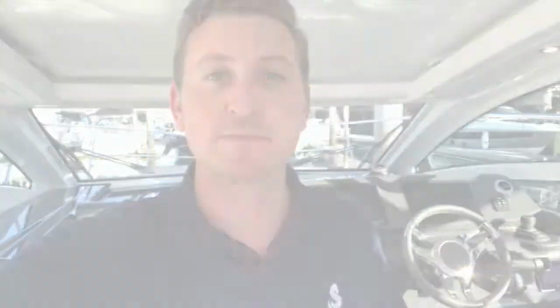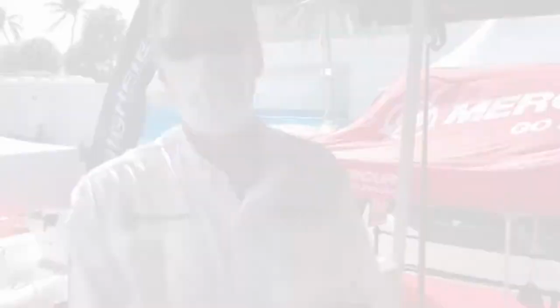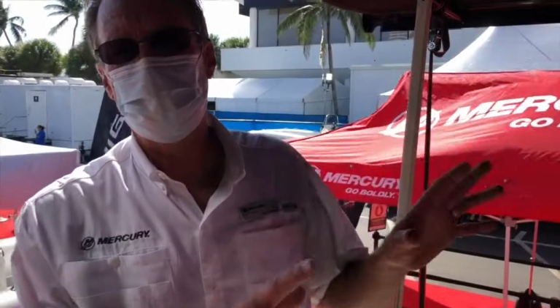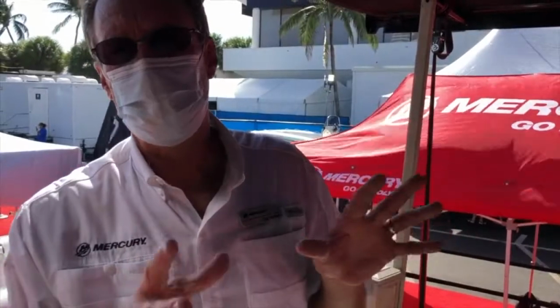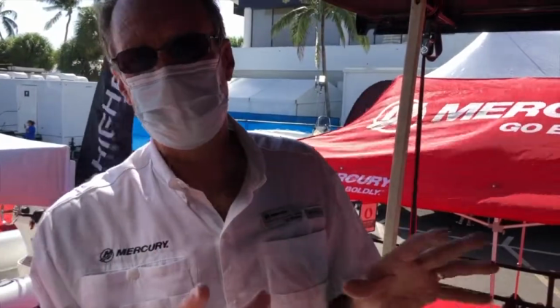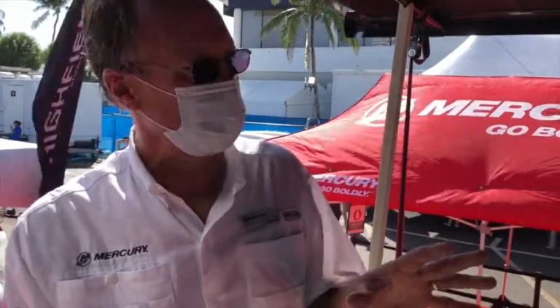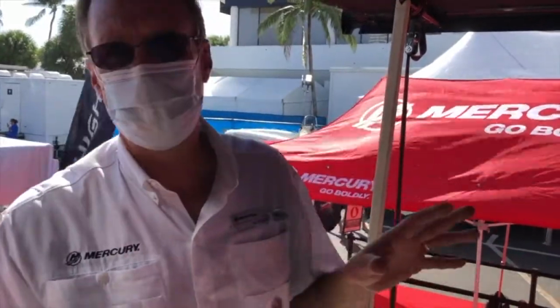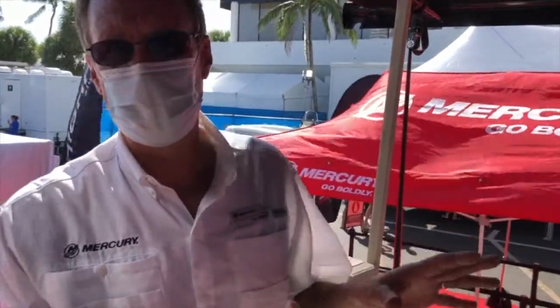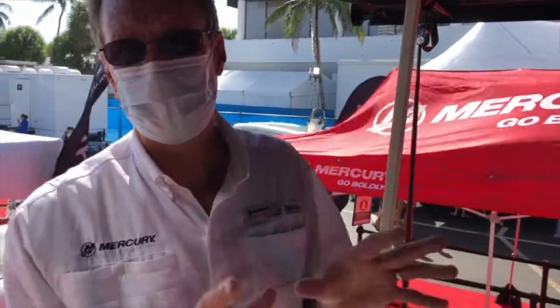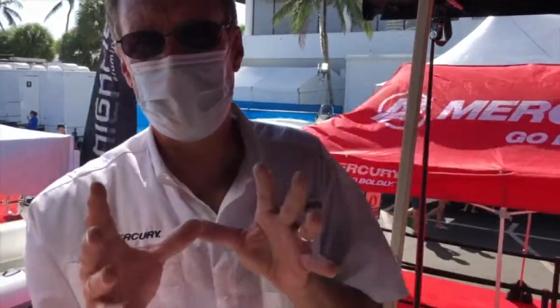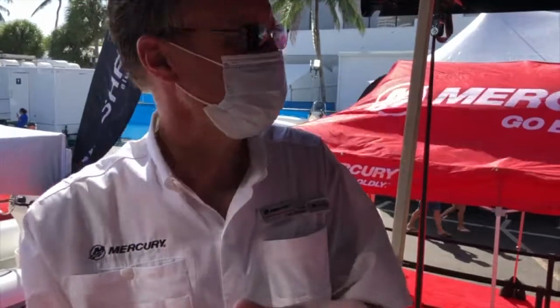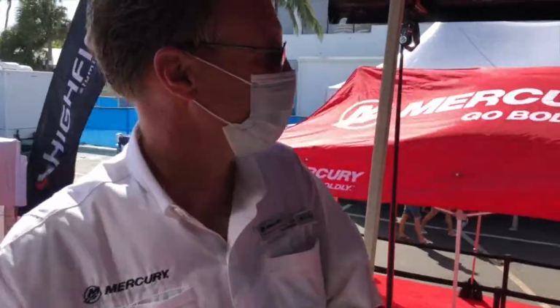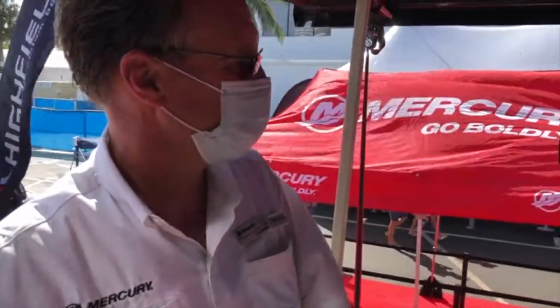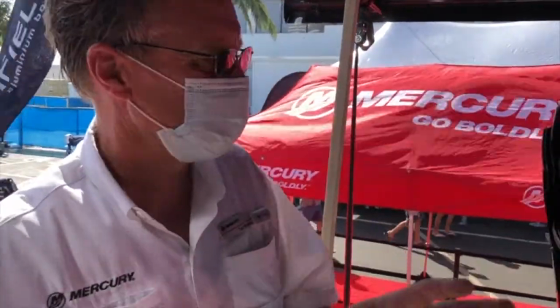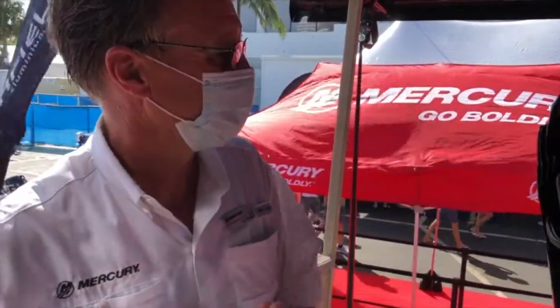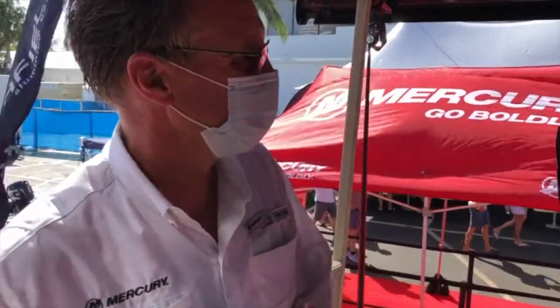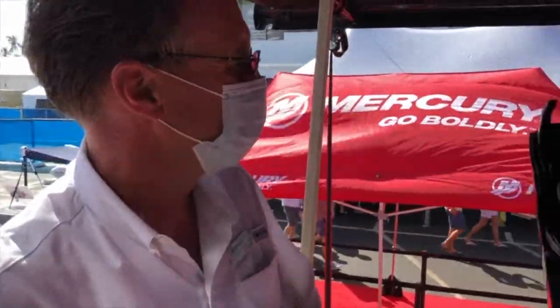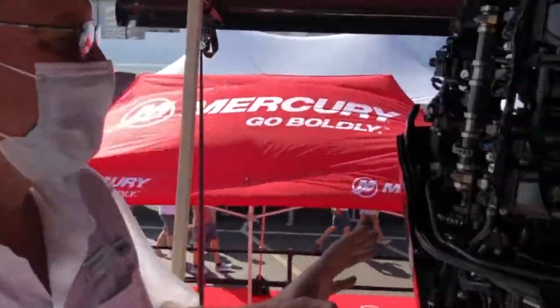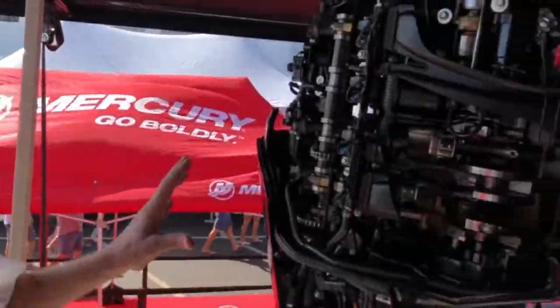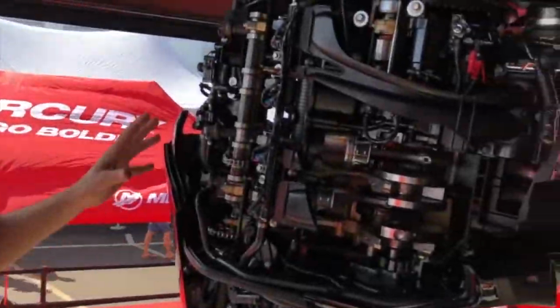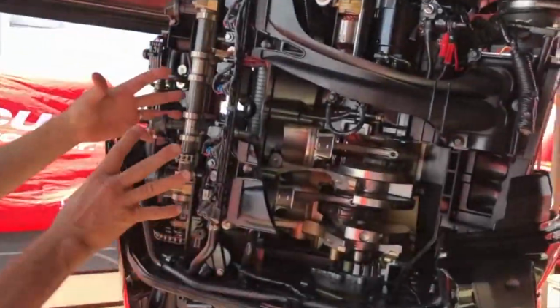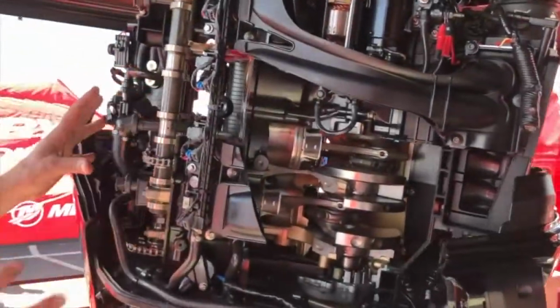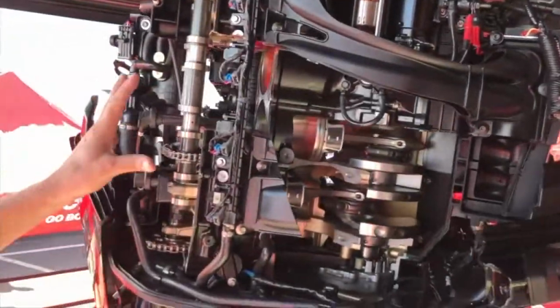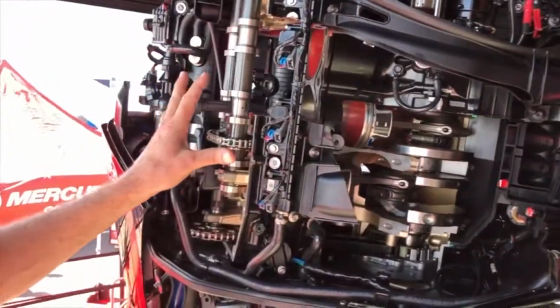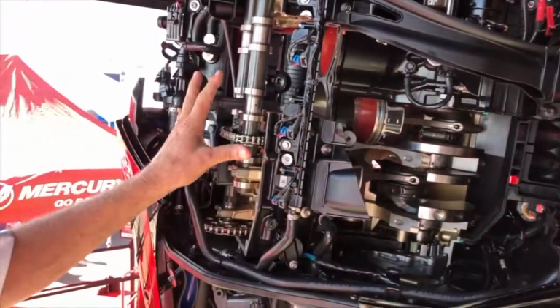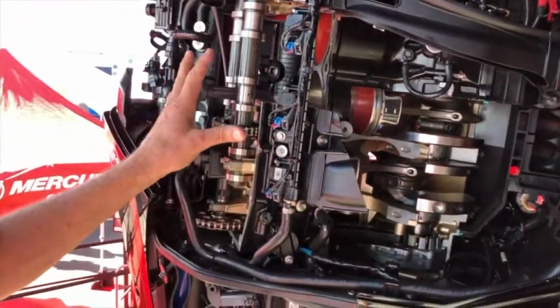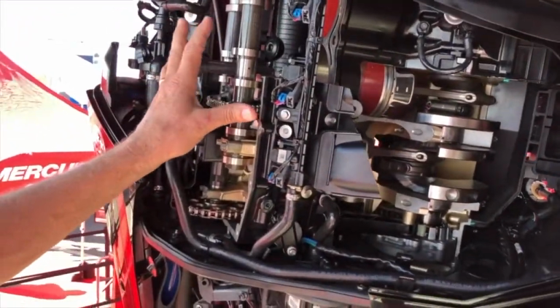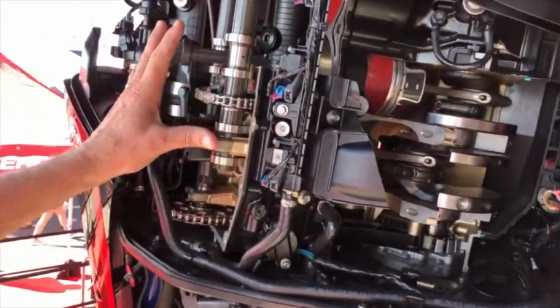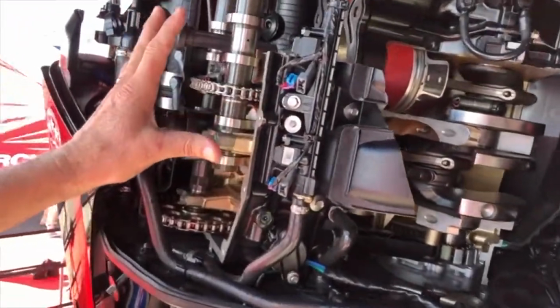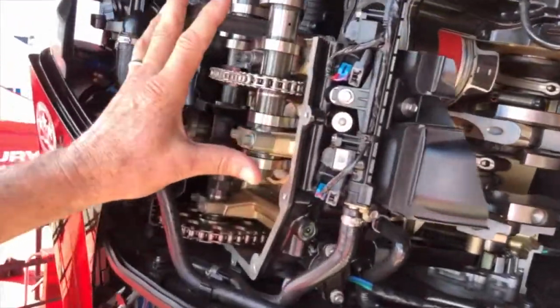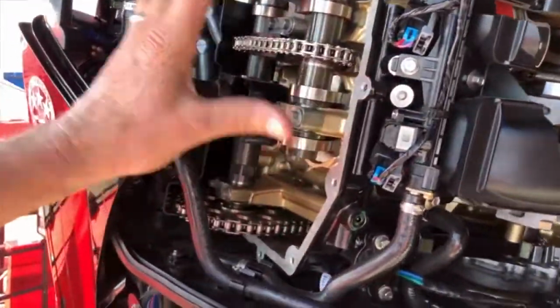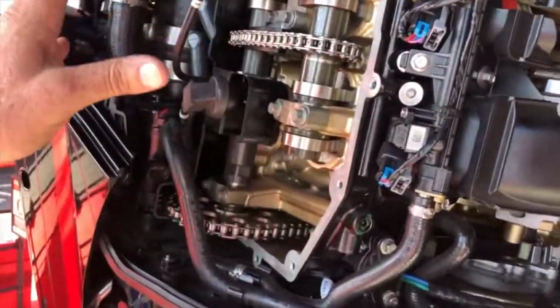Sean, I want to walk you through a couple really fast points on this 4.6 liter 300 Verado that you guys are putting on a lot of your Beneteau boats. First of all, we're going to start with the head. It's a dual overhead cam 4-valve, very similar to a Porsche design that we've had on our Verado for years.